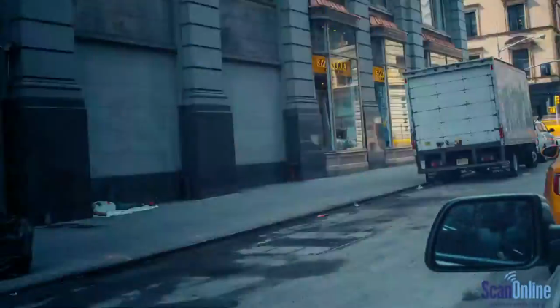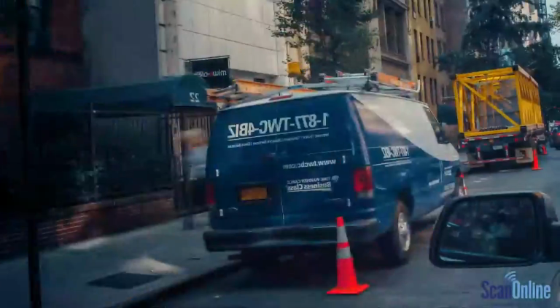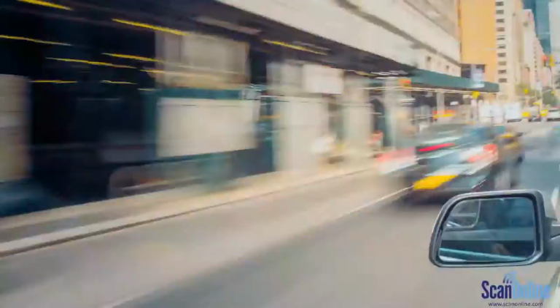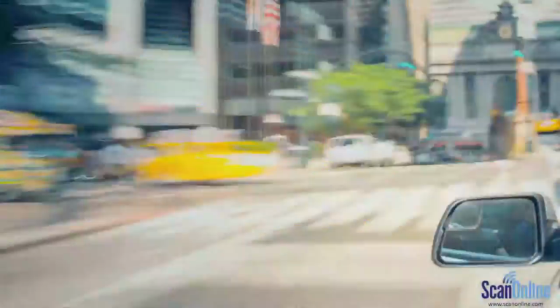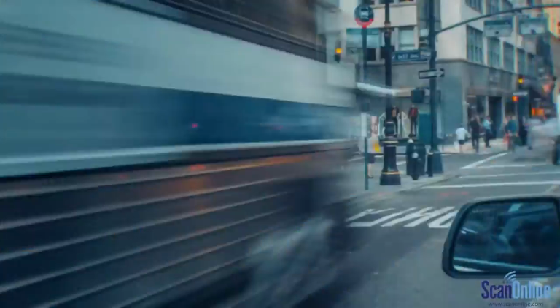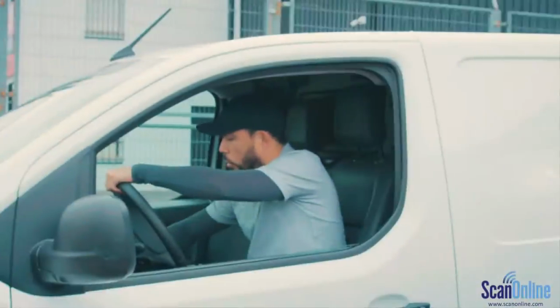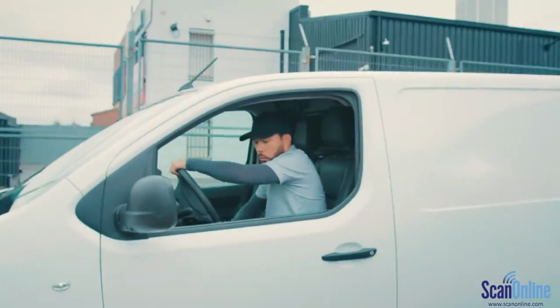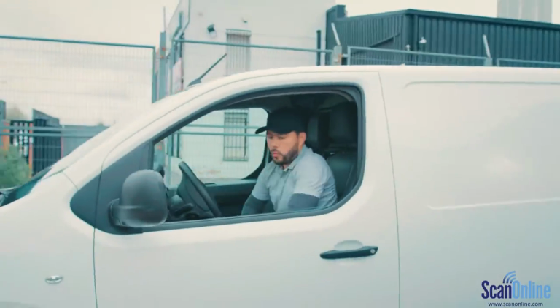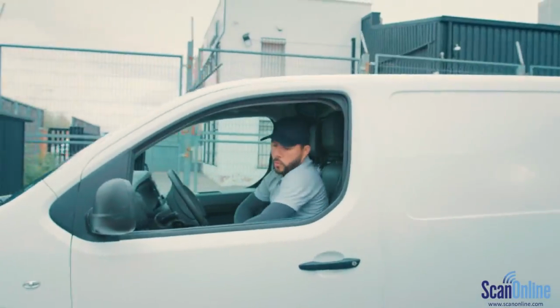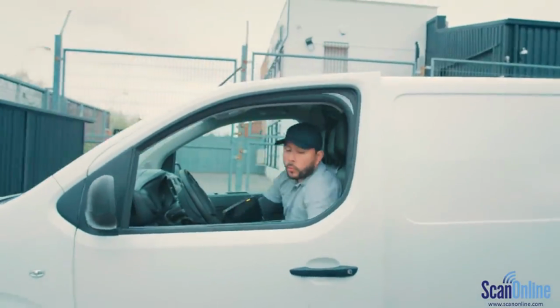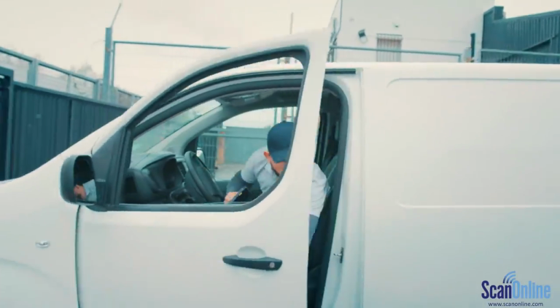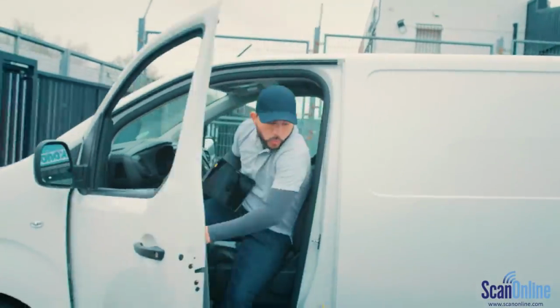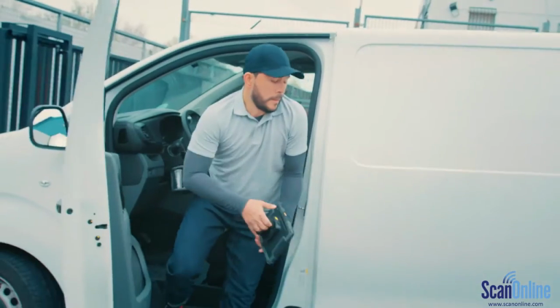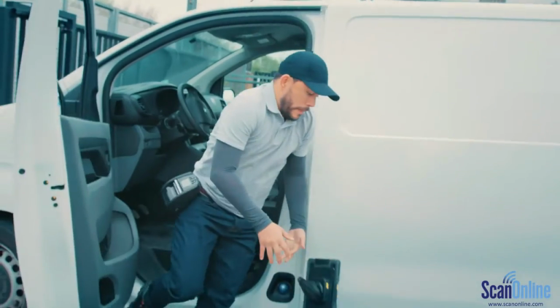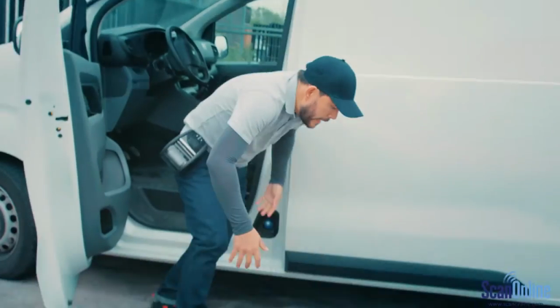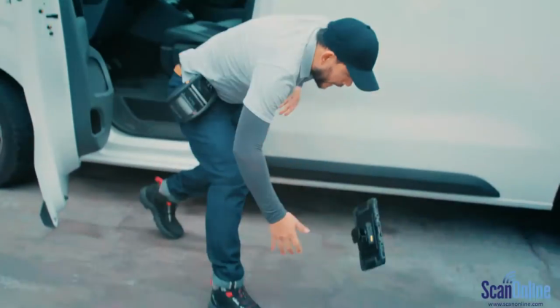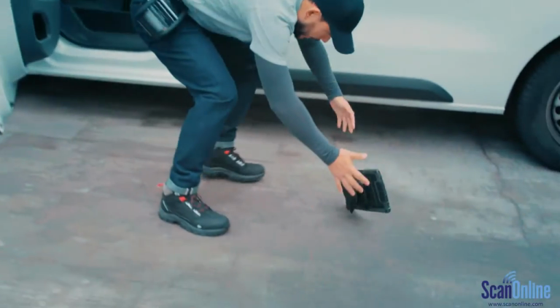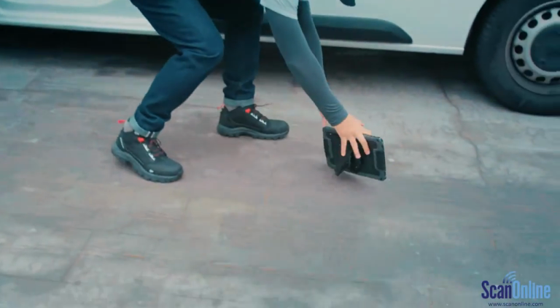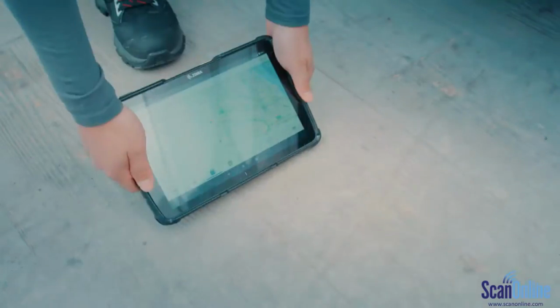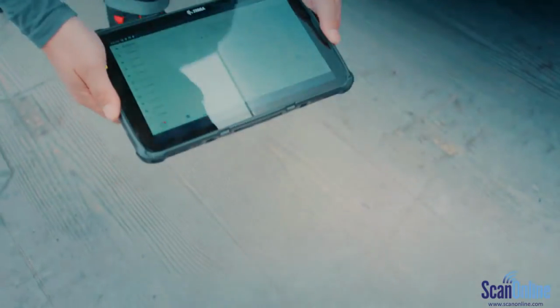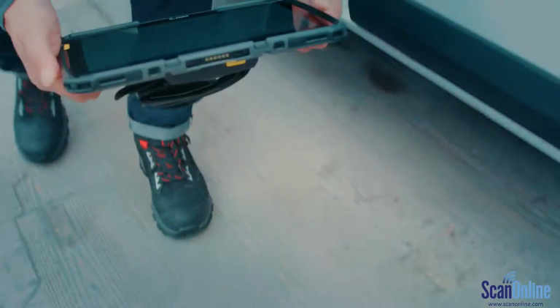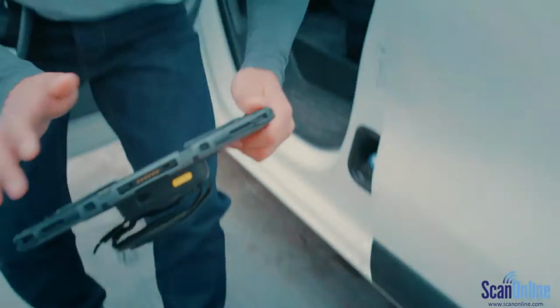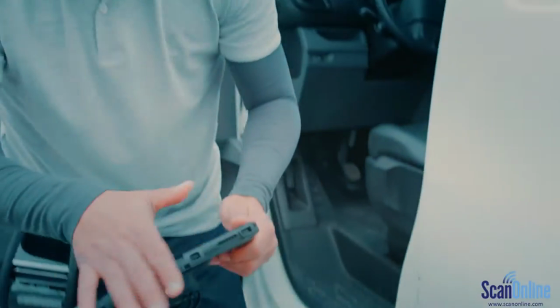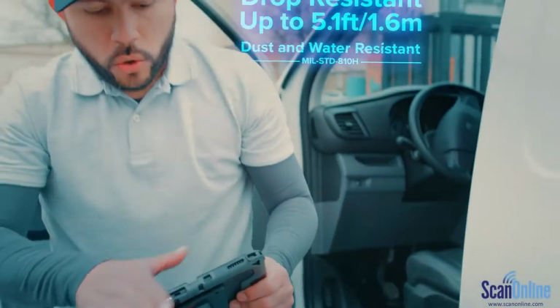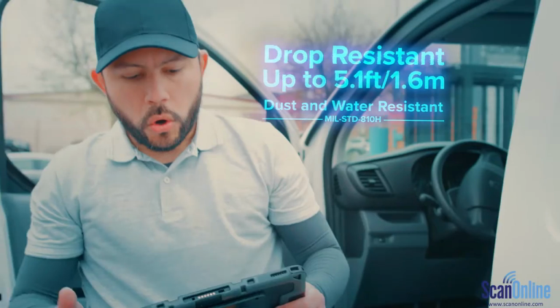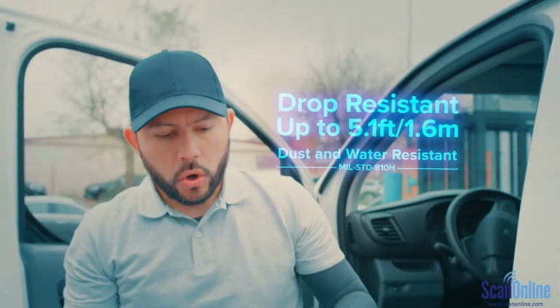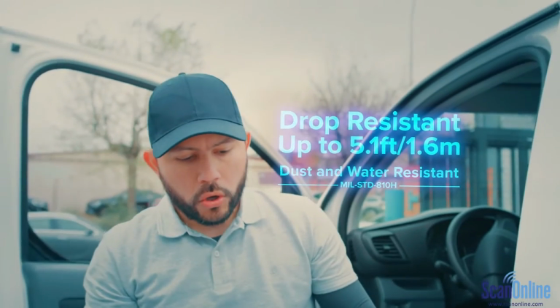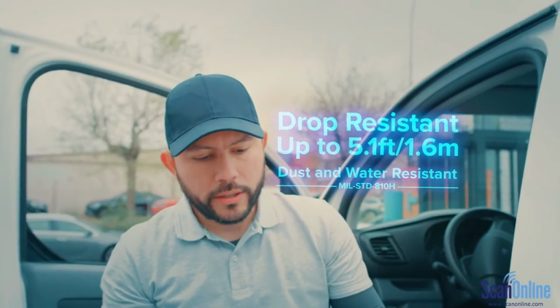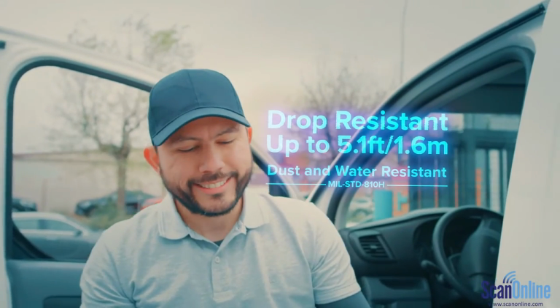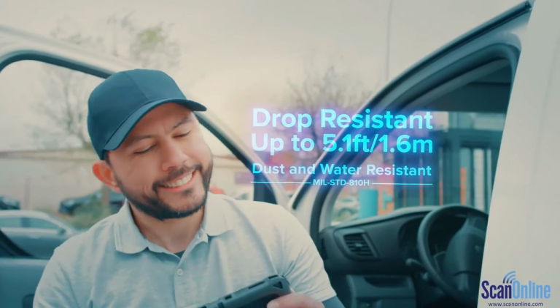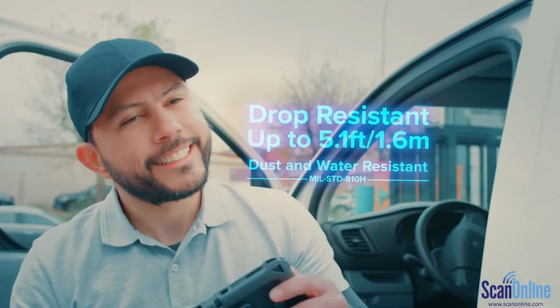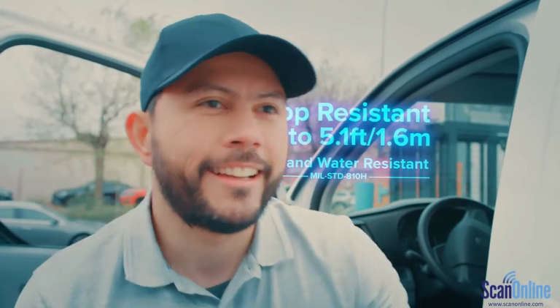Your world is fast-paced and demanding, which means your devices need to deliver. Damaging bumps? Drops? Lack of connectivity? Downtime? You can't afford that.